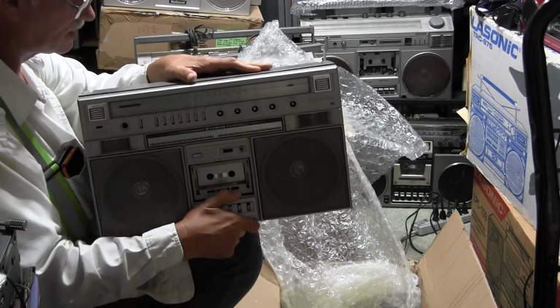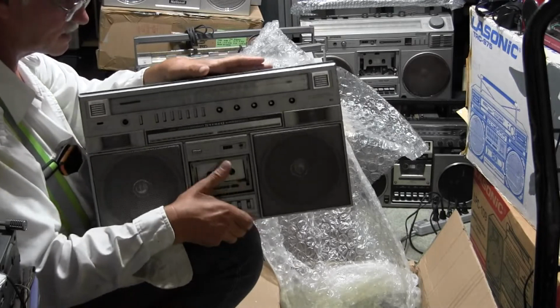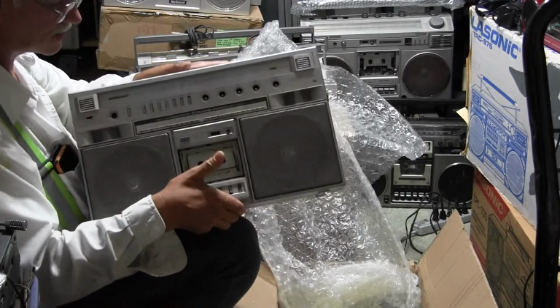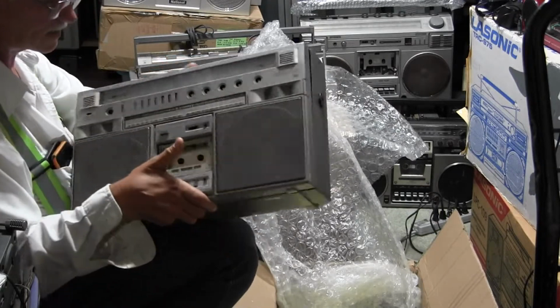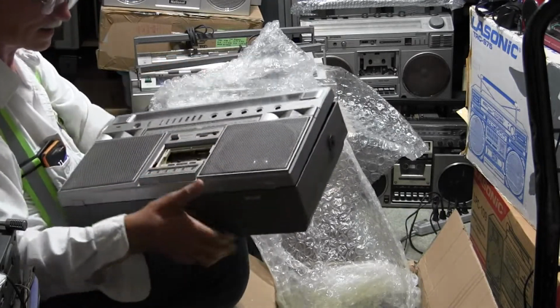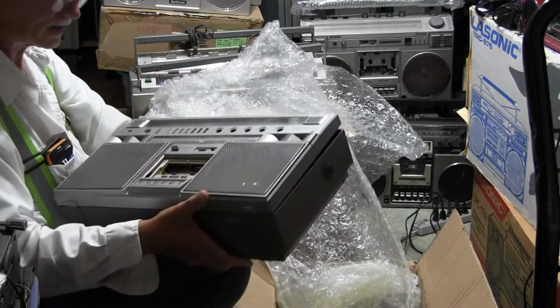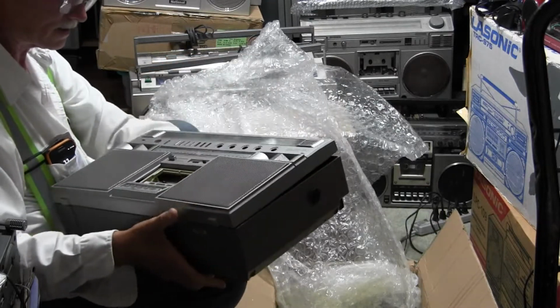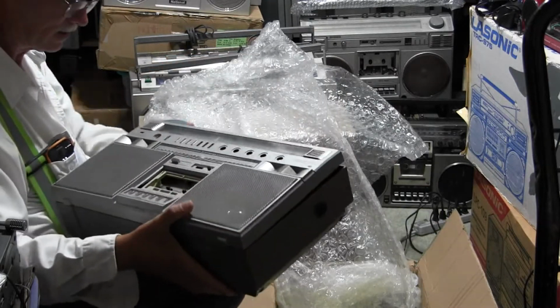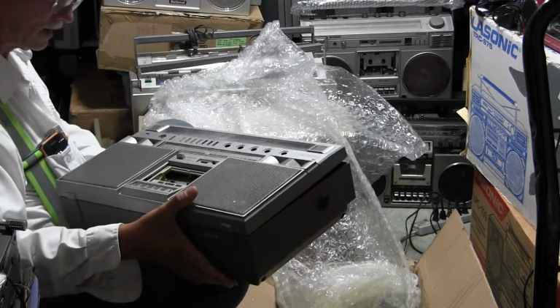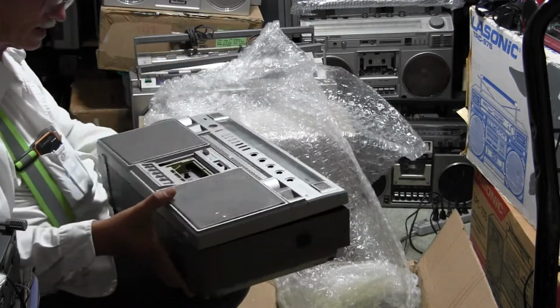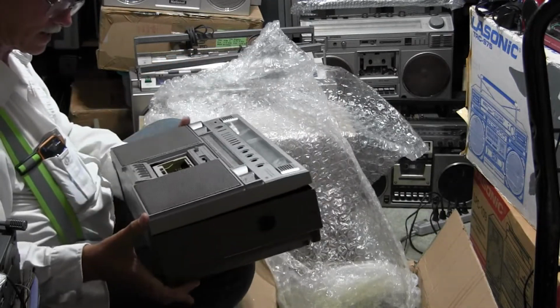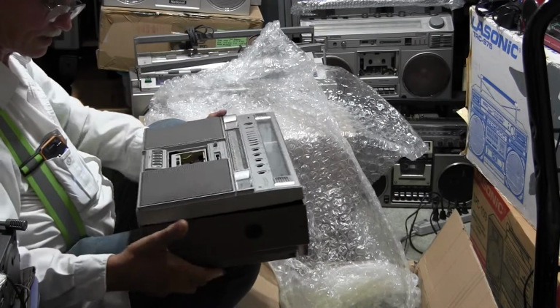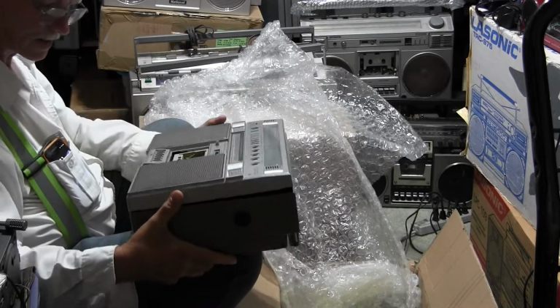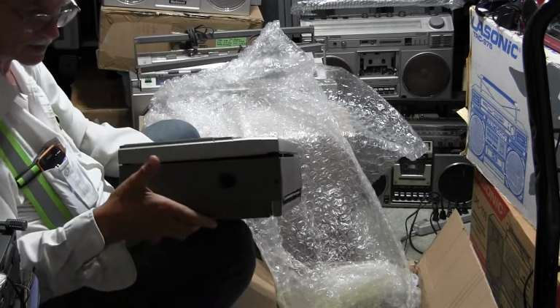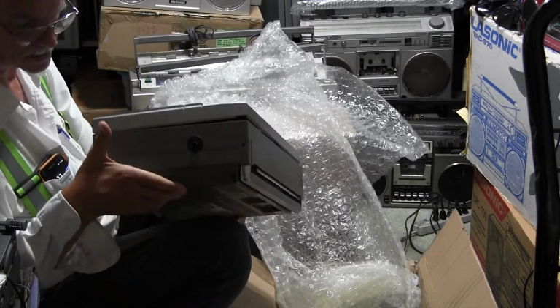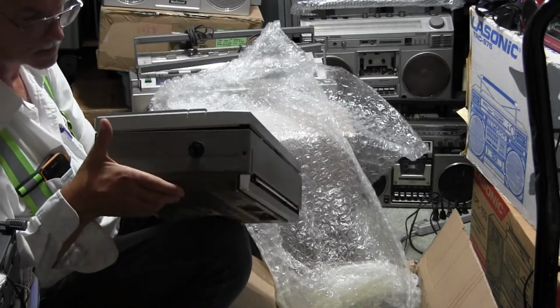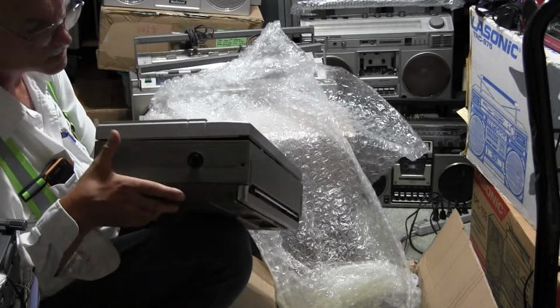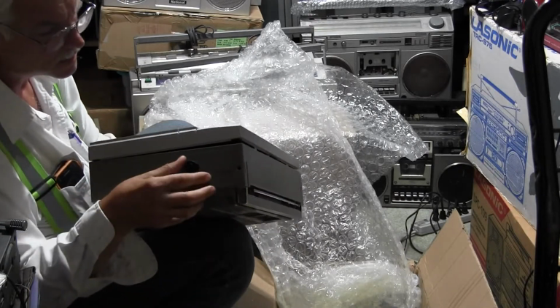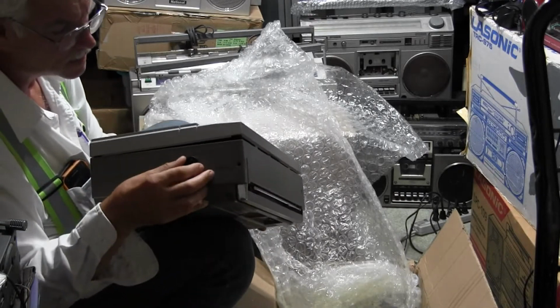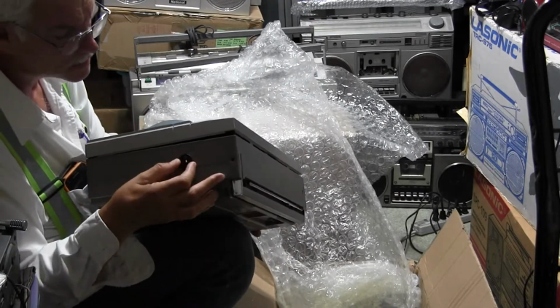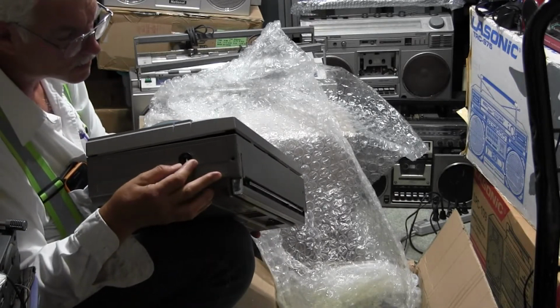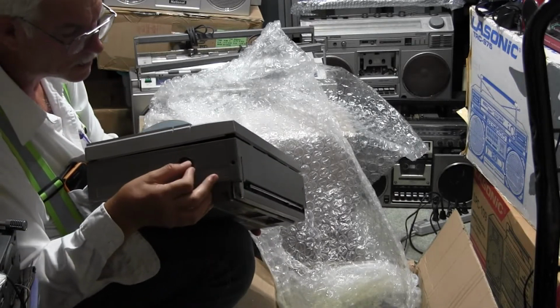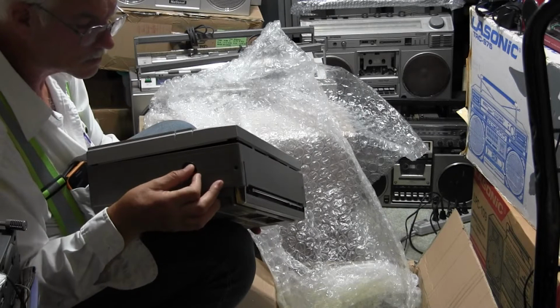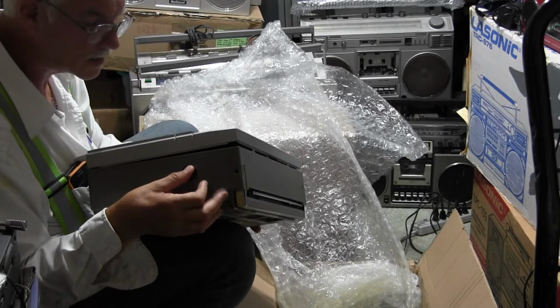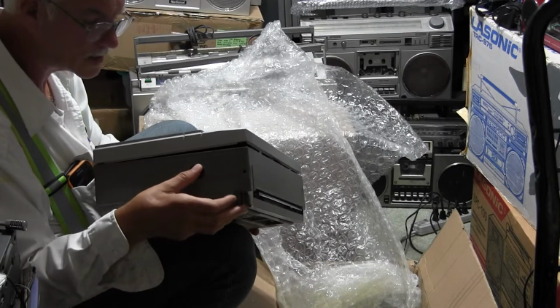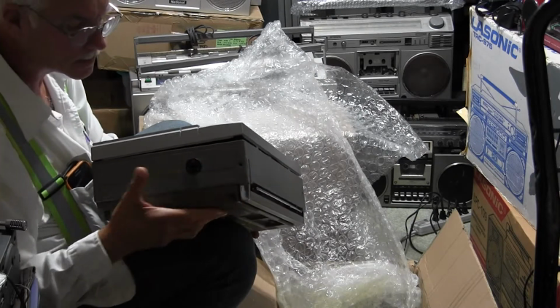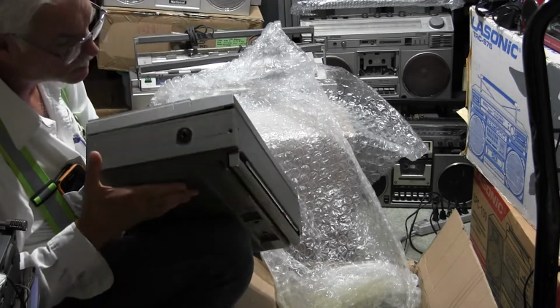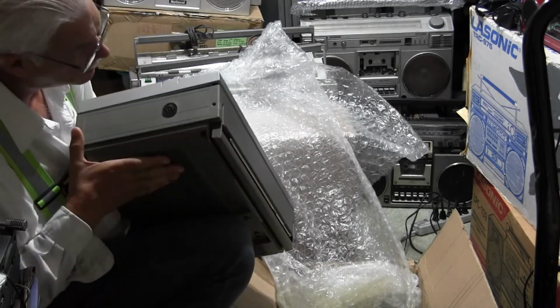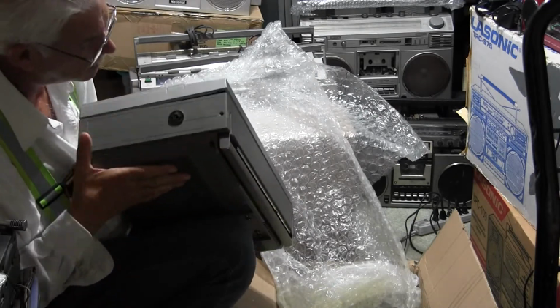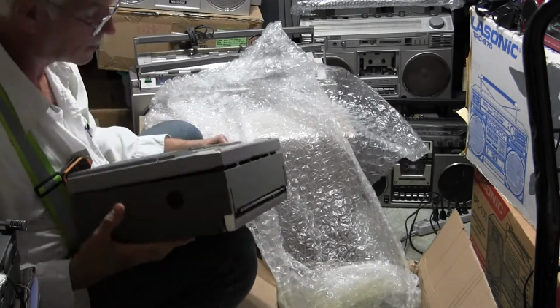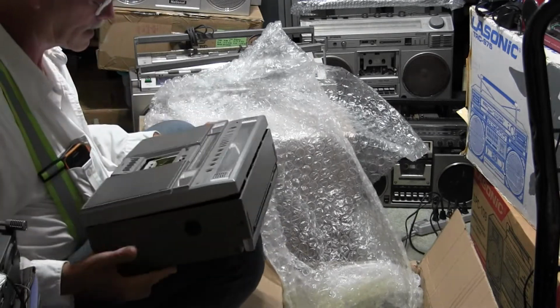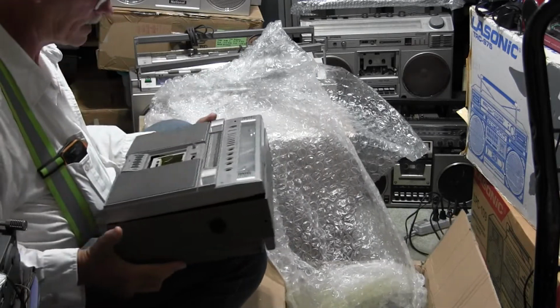This is not what I was anticipating. I guess I really can't plug this thing in, because I don't know if it's gonna work or can work or what the deal is here. So I got it in pieces.